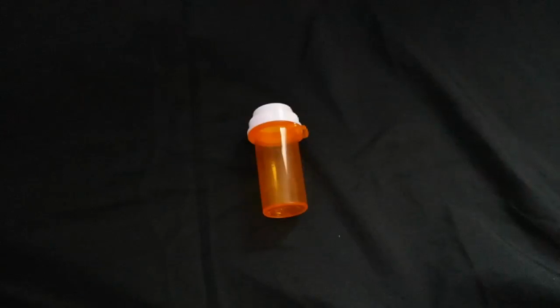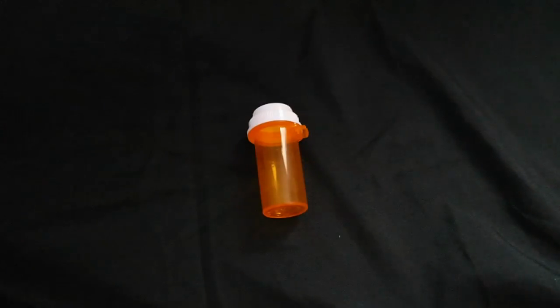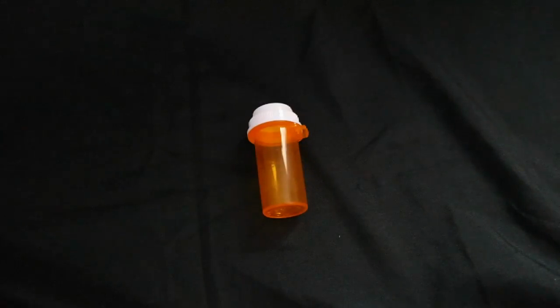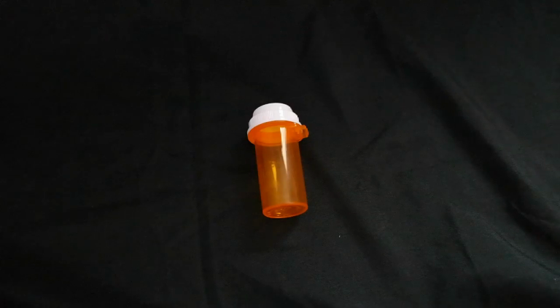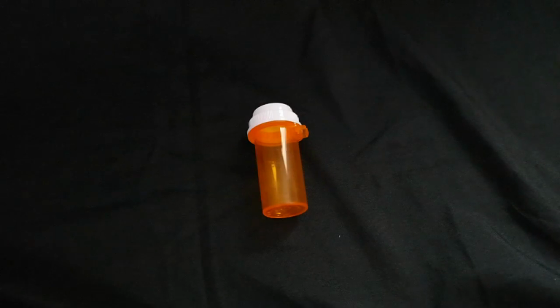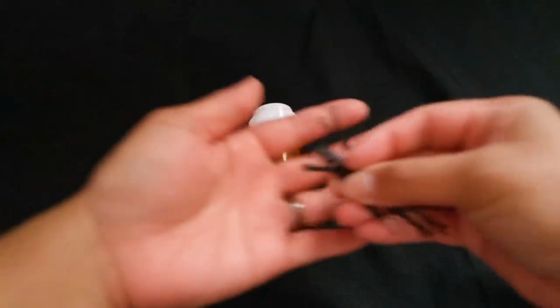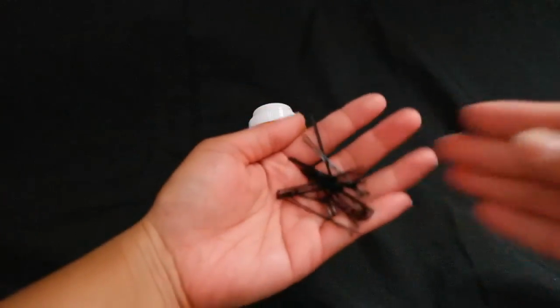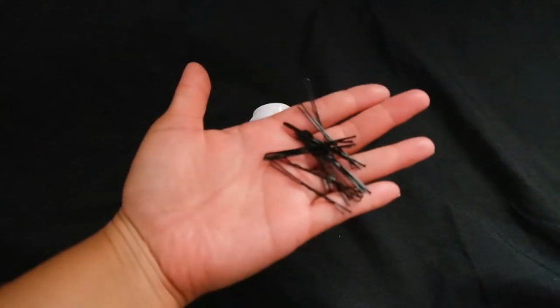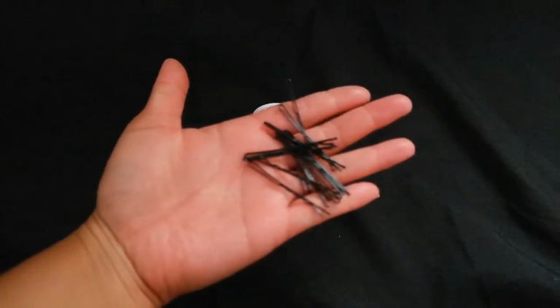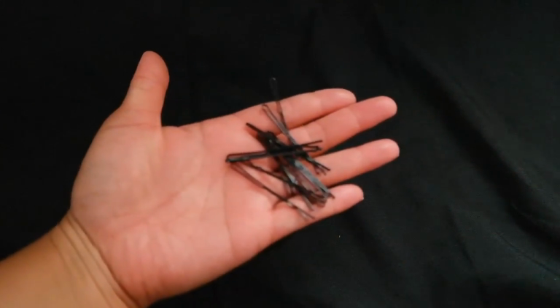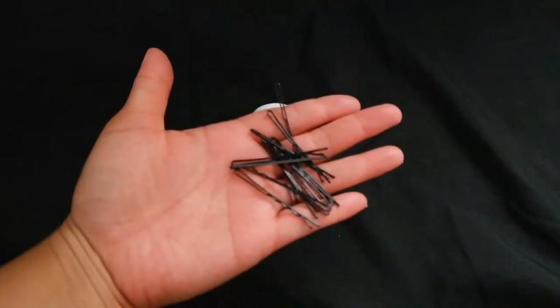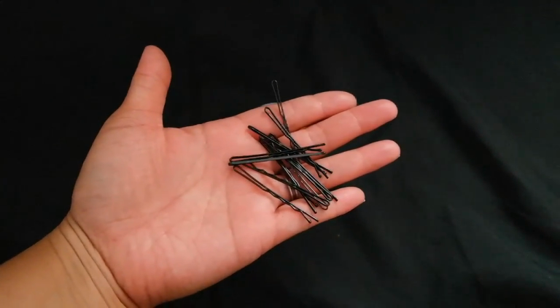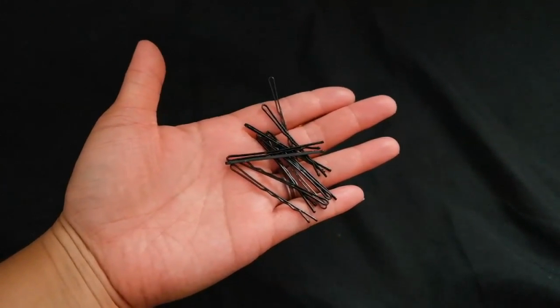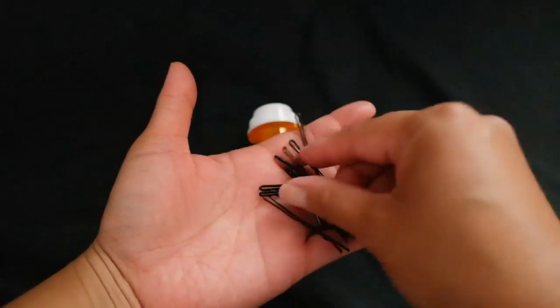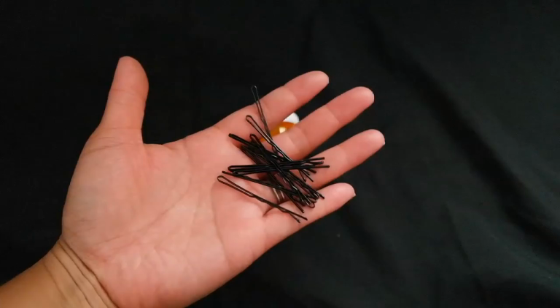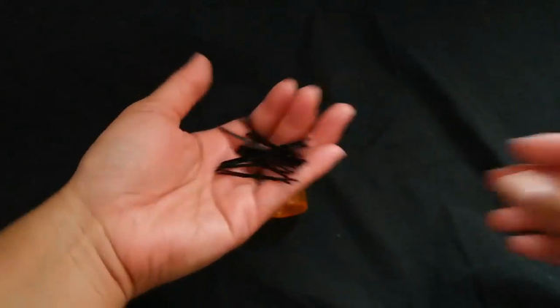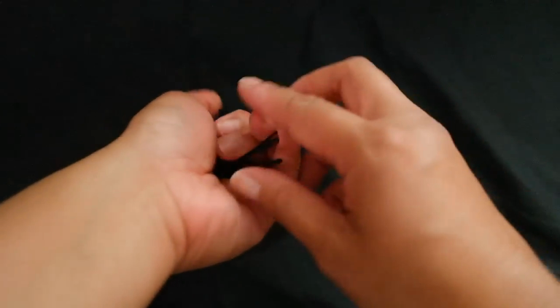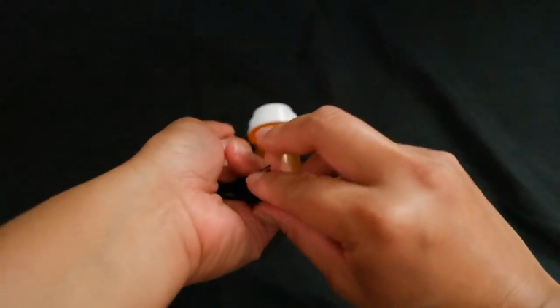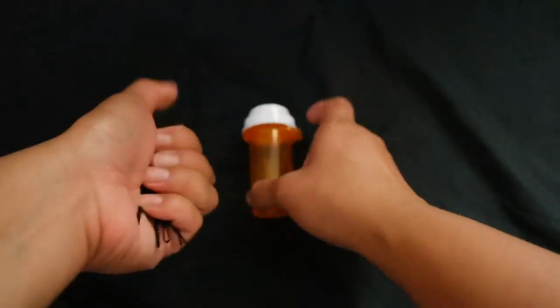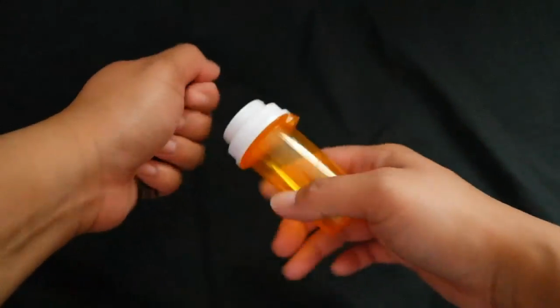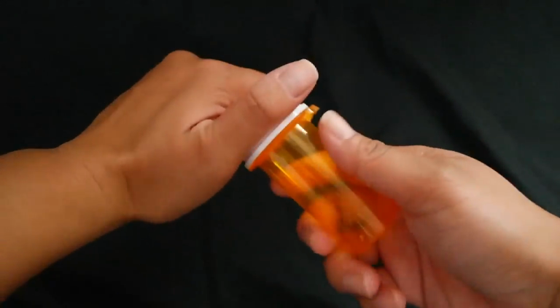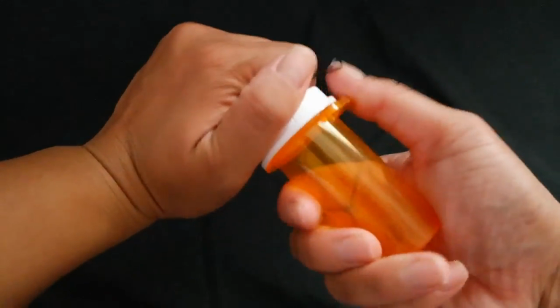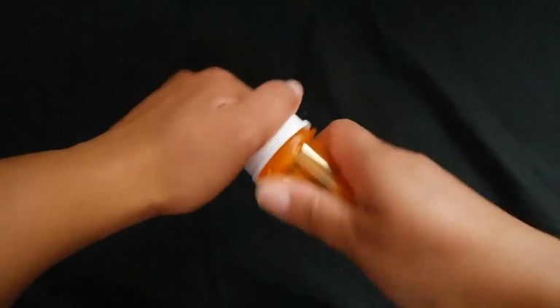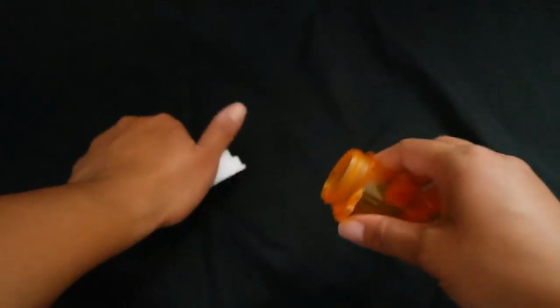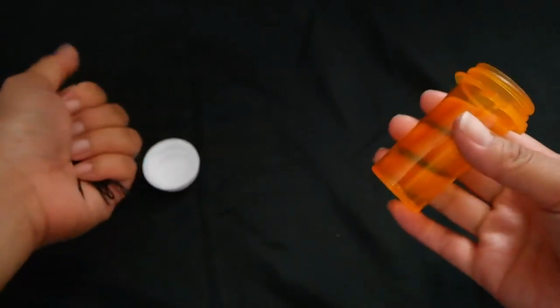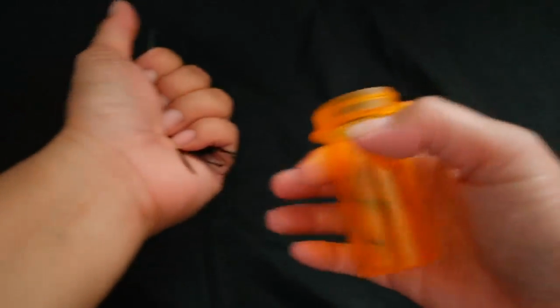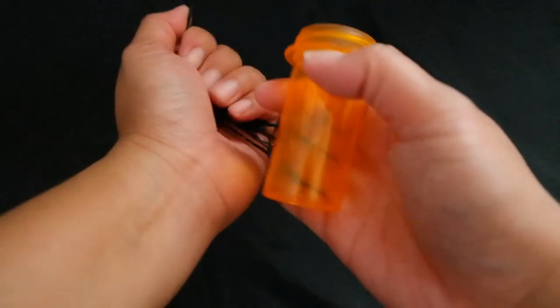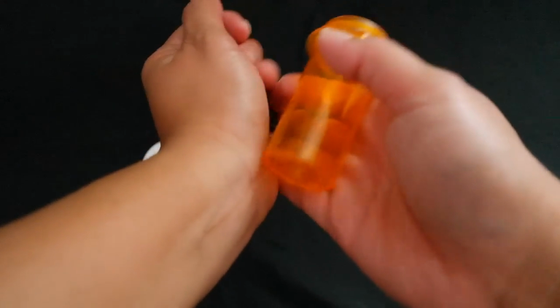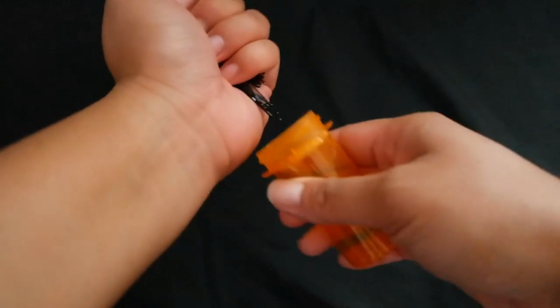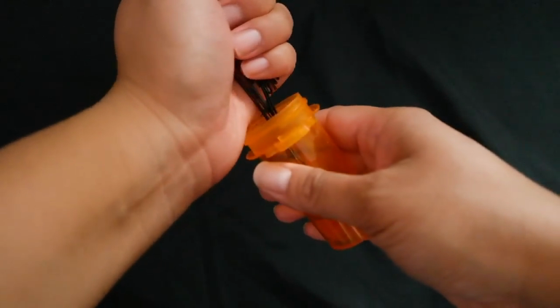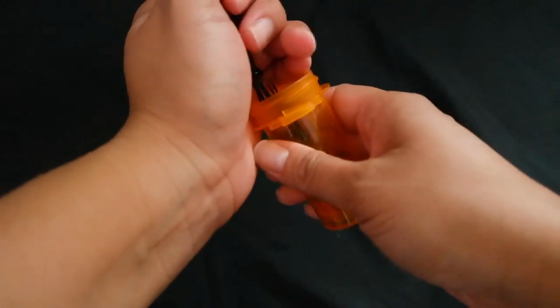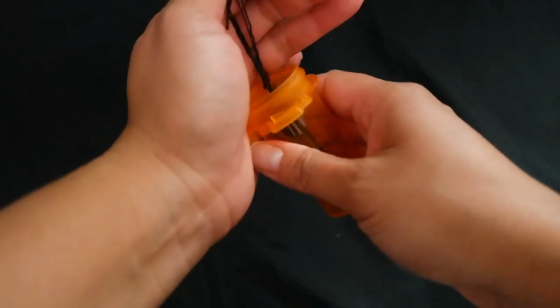Hack number two is for all my girls who have bobby pins laying around everywhere. You have your bobby pins, your vial — place your bobby pins inside the vial, and now you have a container, and hopefully they'll stay in there.